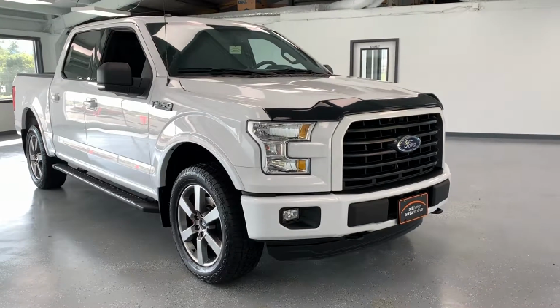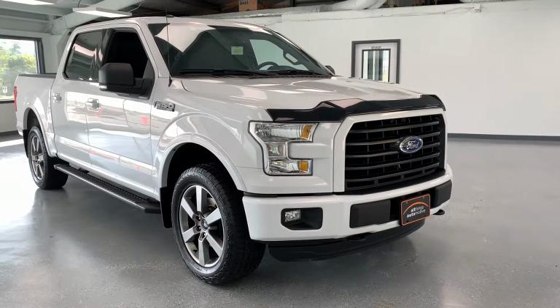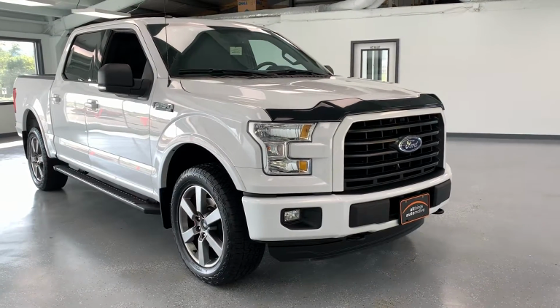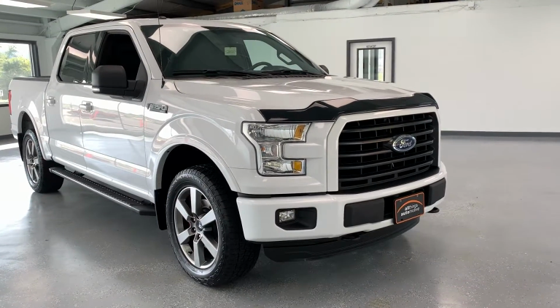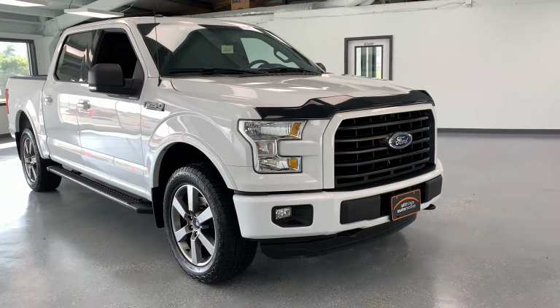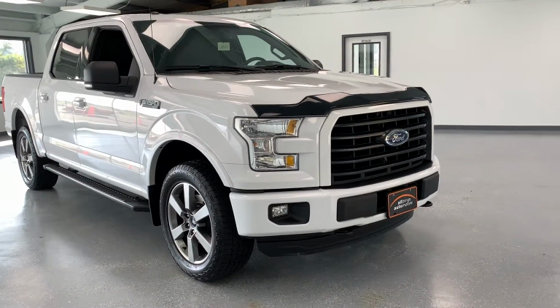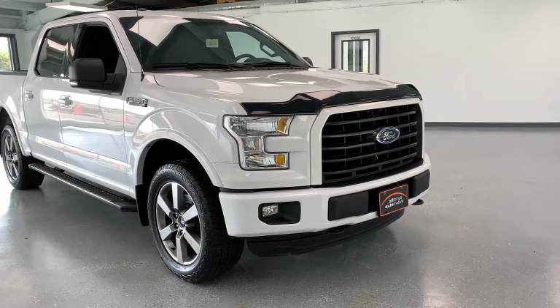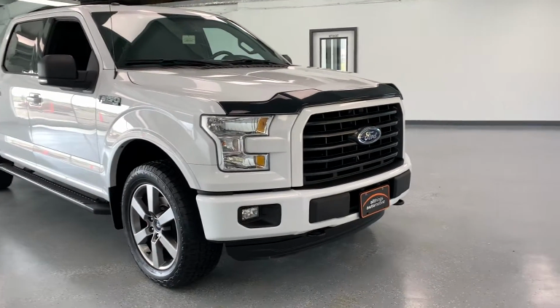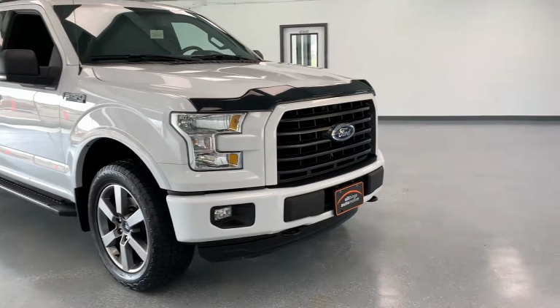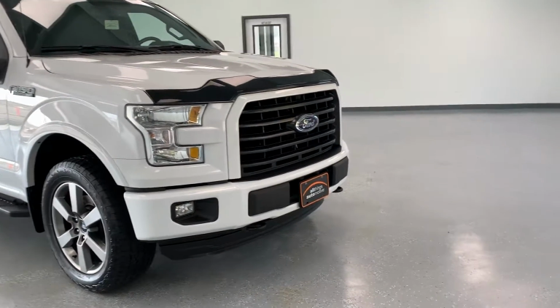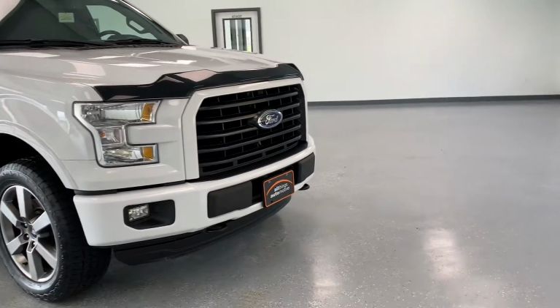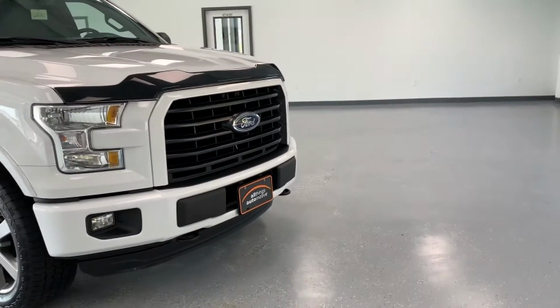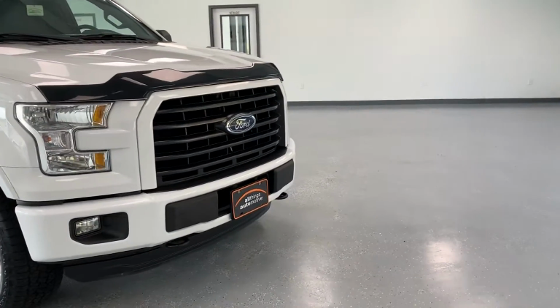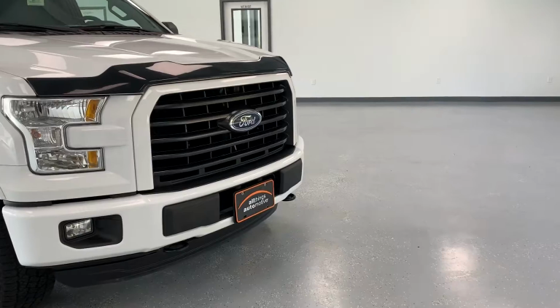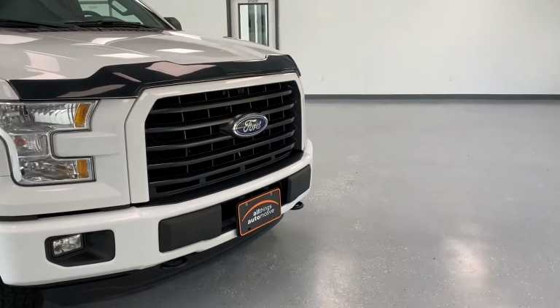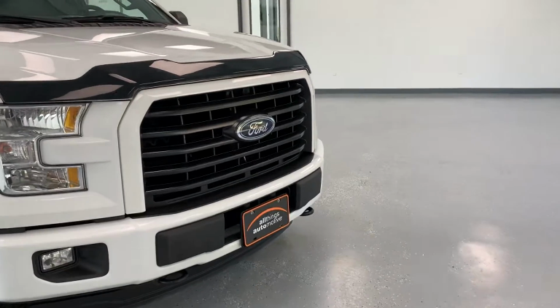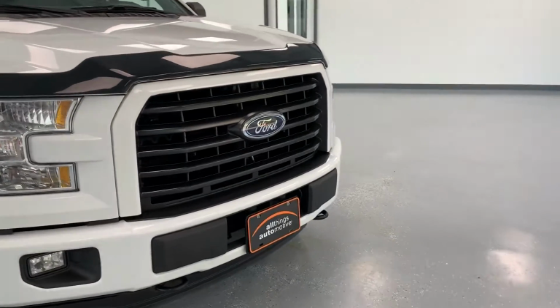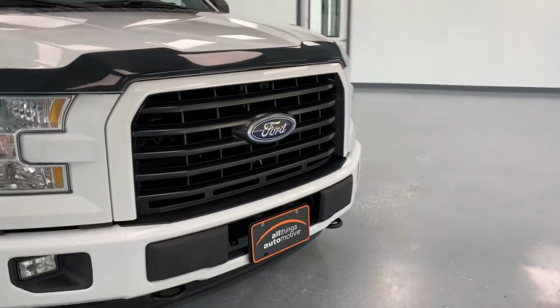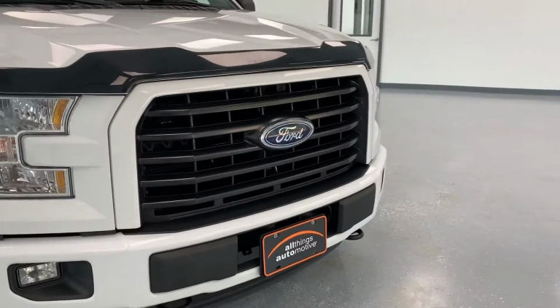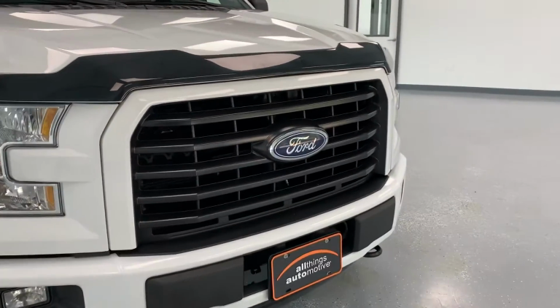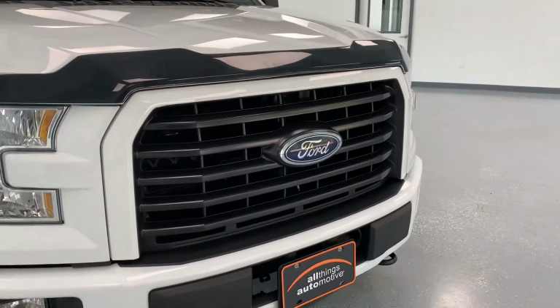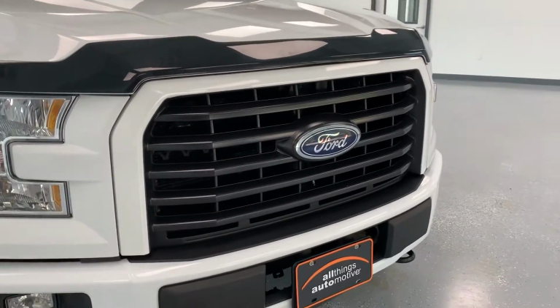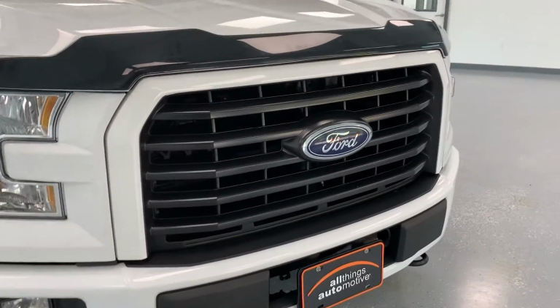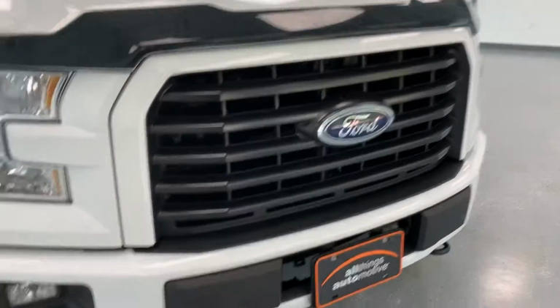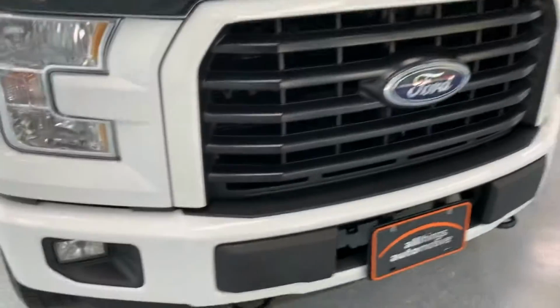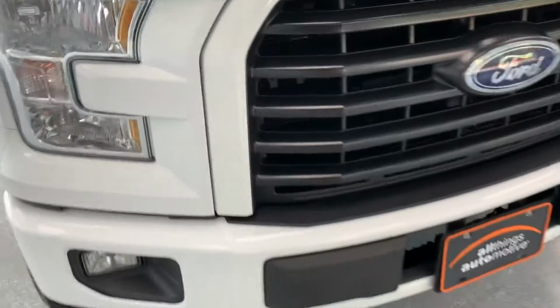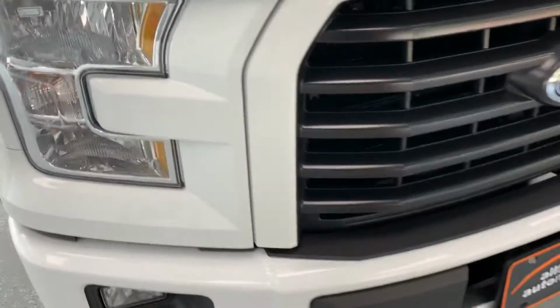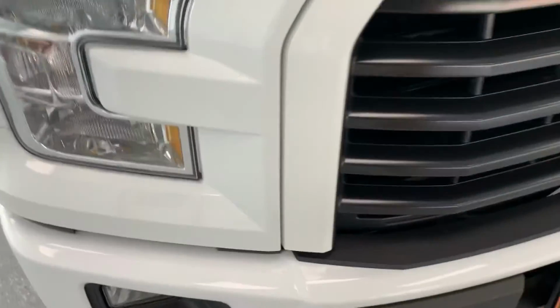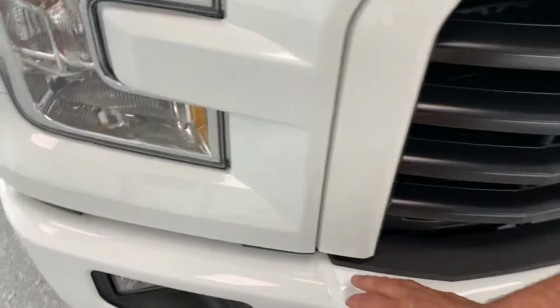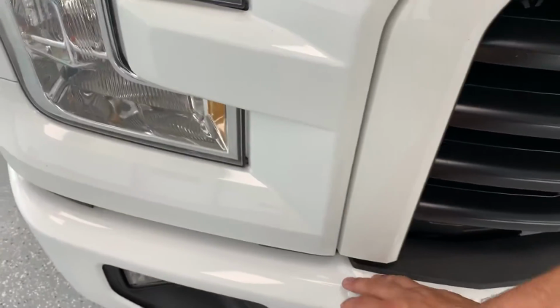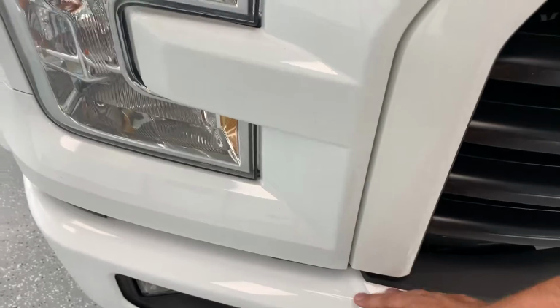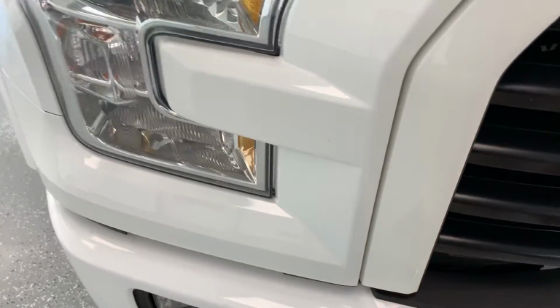First thing you'll notice right off the front is that black grille with the body-colored outer trim there, and the white bumper. All the body-colored stuff up here is part of the sport appearance package.